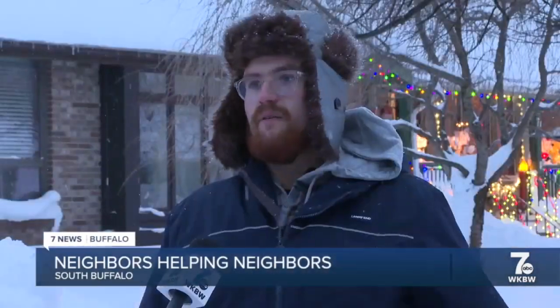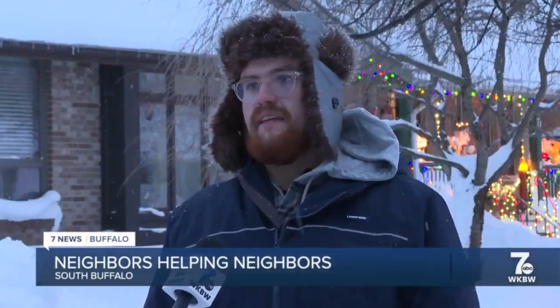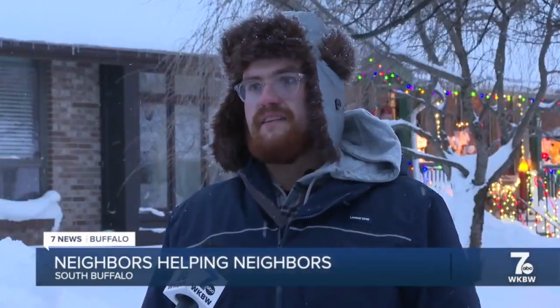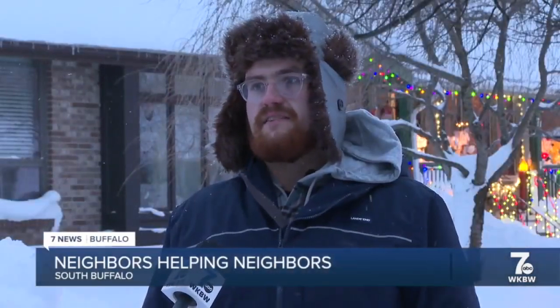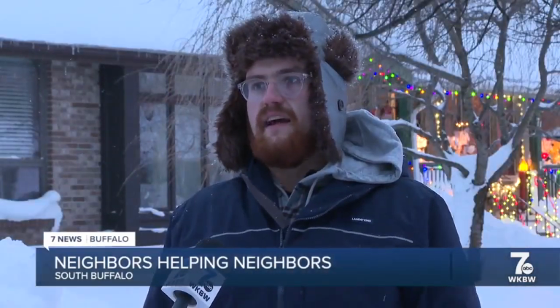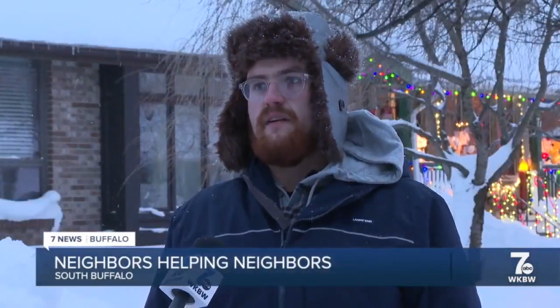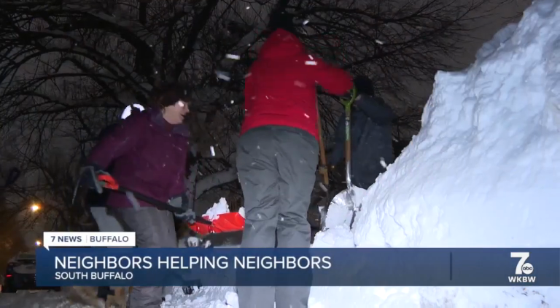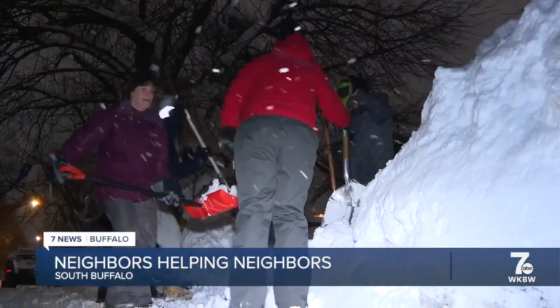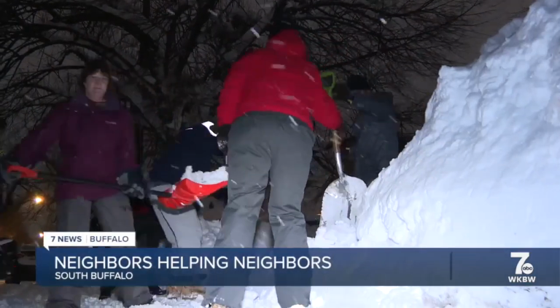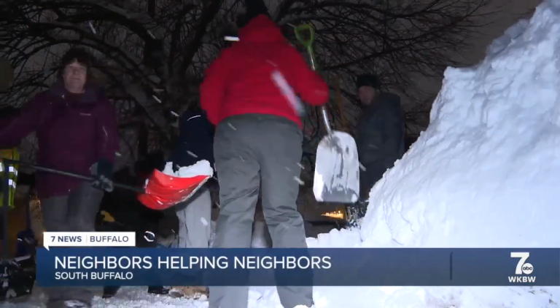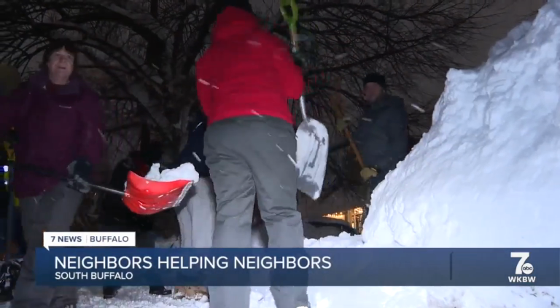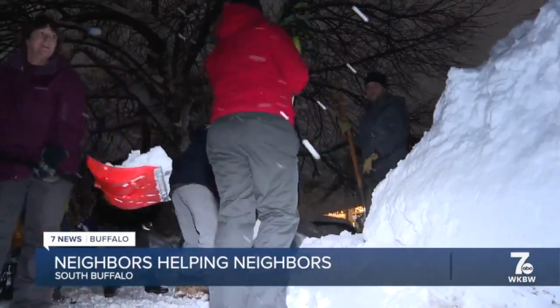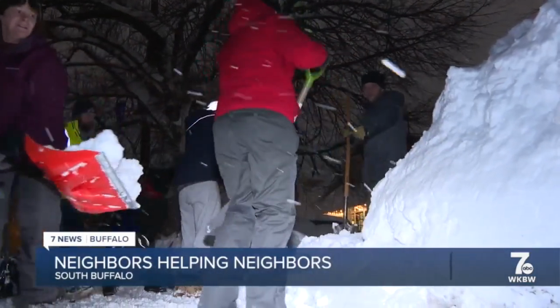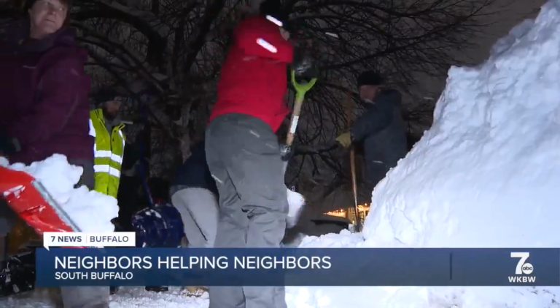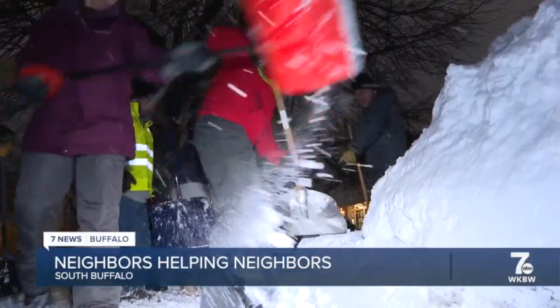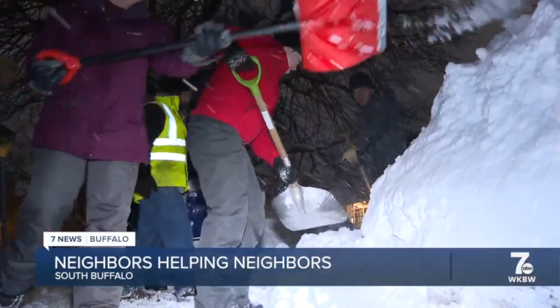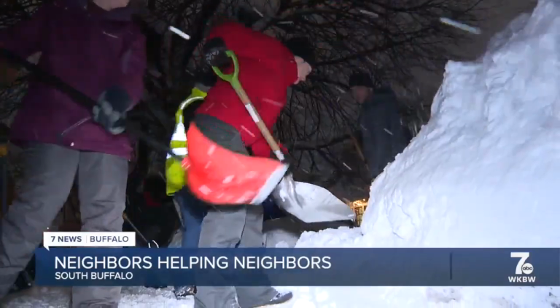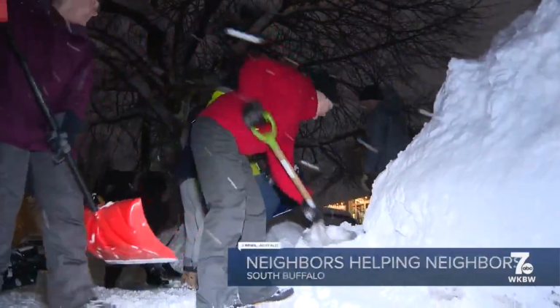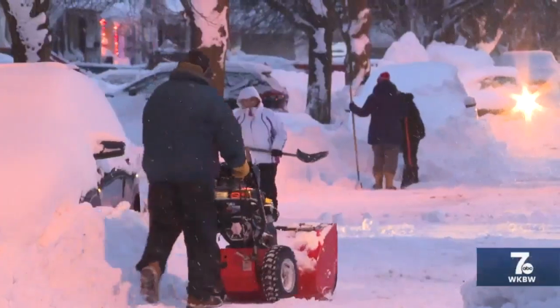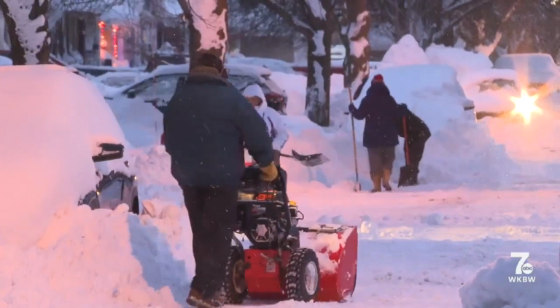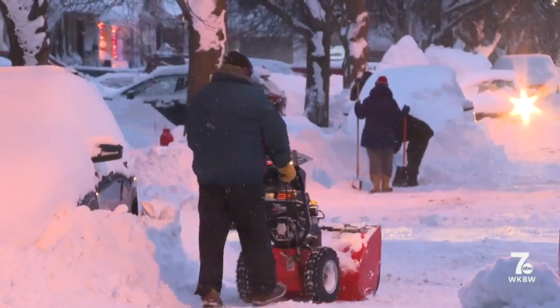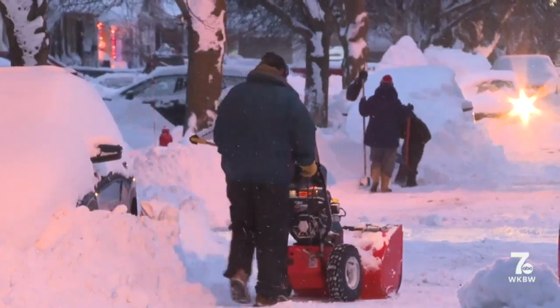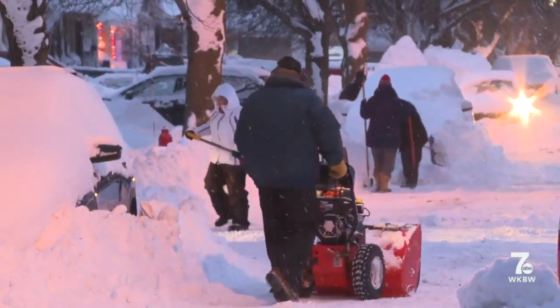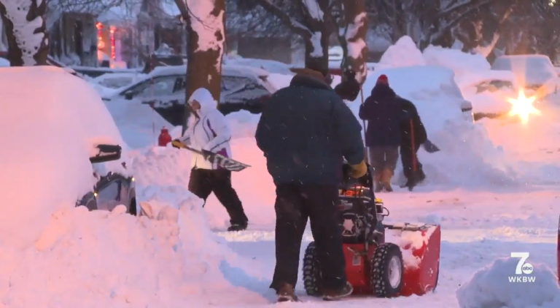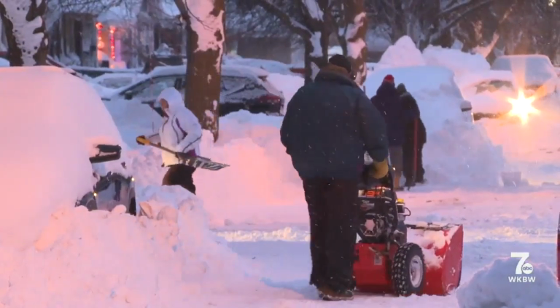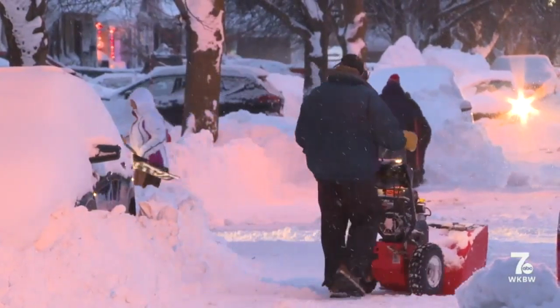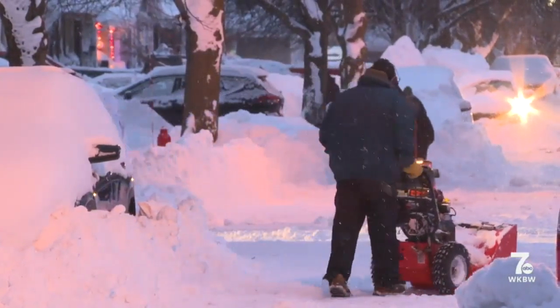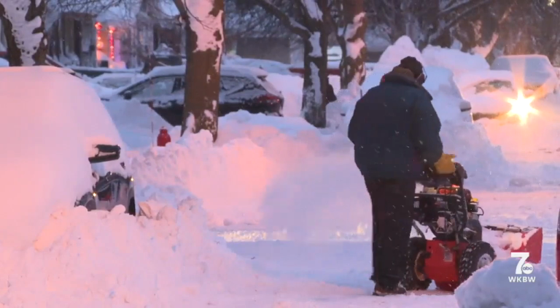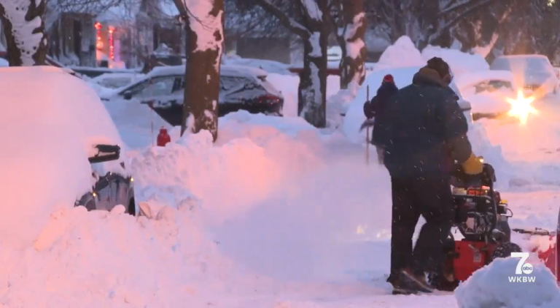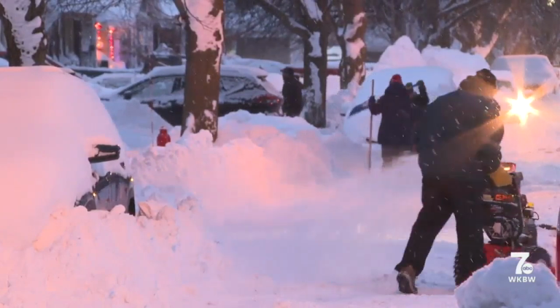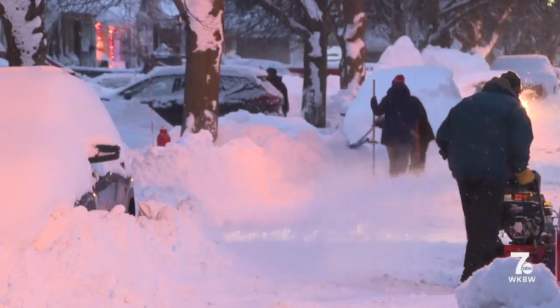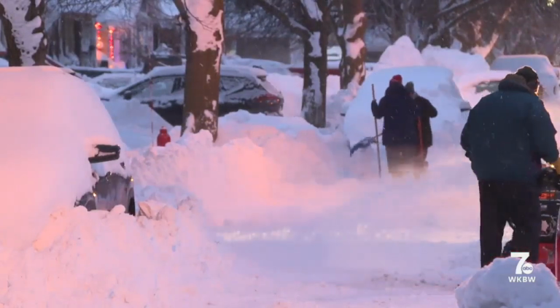We were all working together to try to get ourselves out — it's all hands on deck. Shovels, snowblowers, and snowbanks stretch up and down South Buffalo's Eaglewood Avenue.